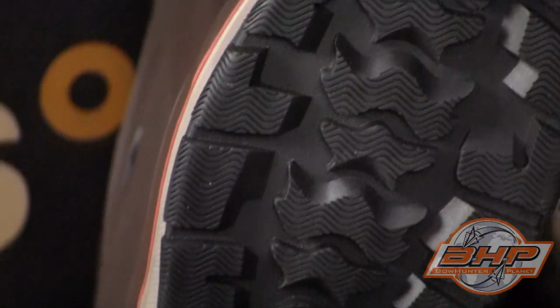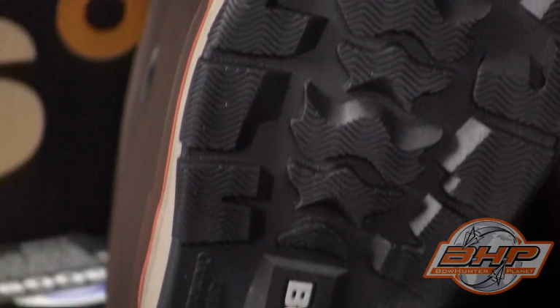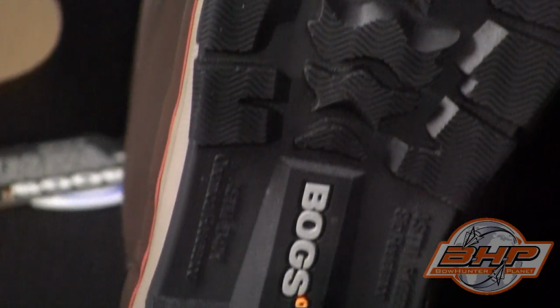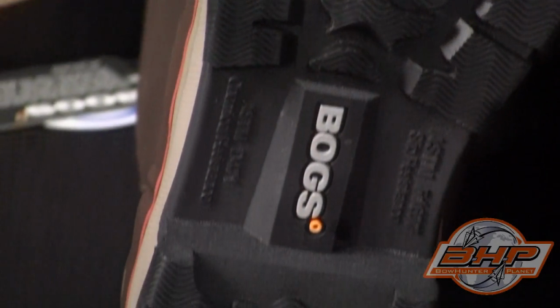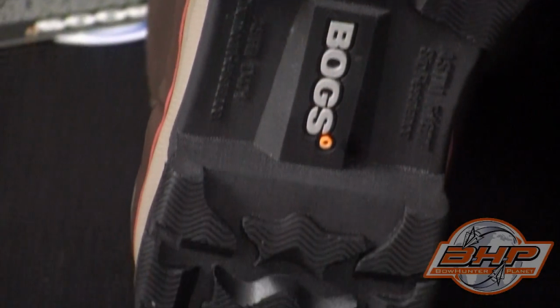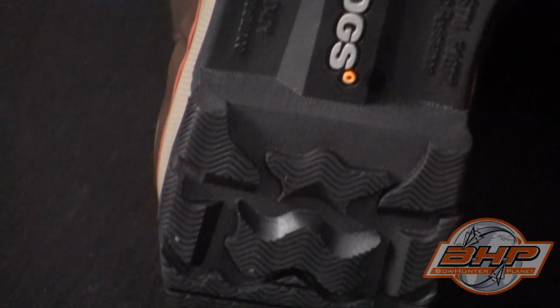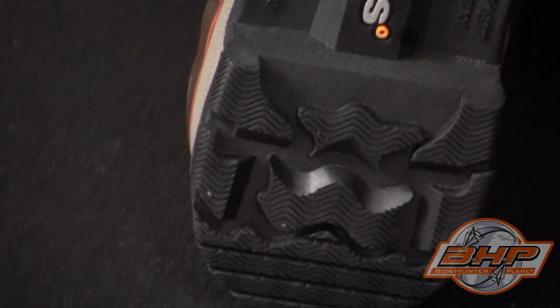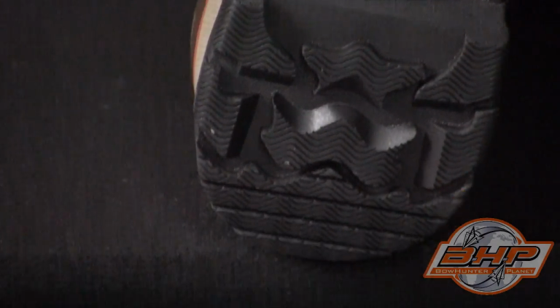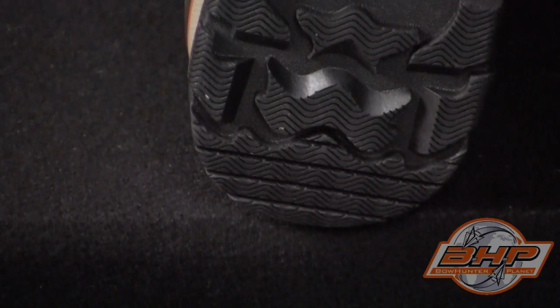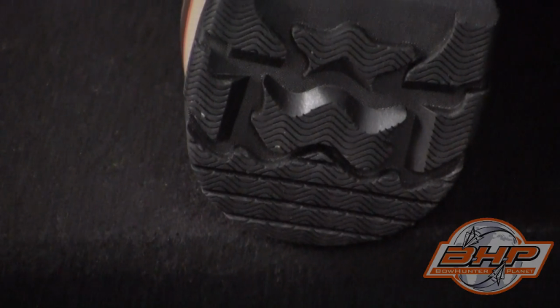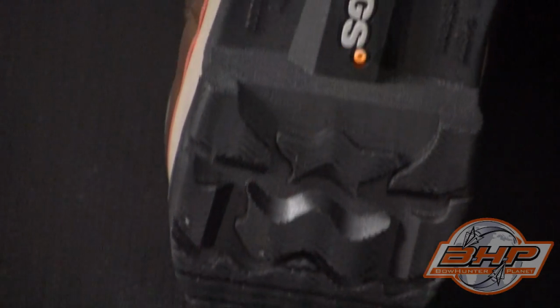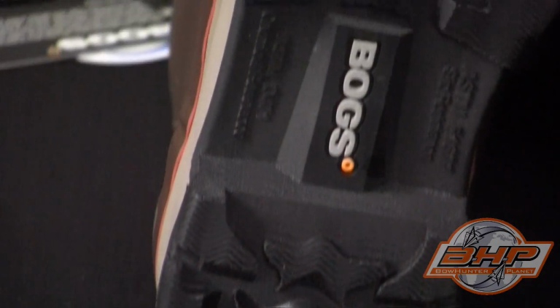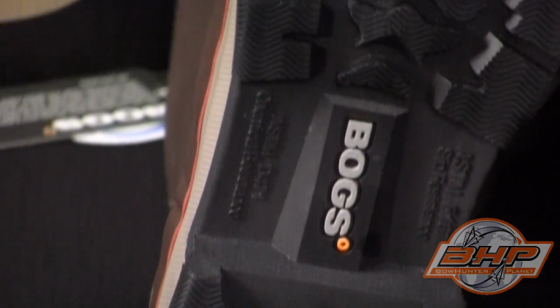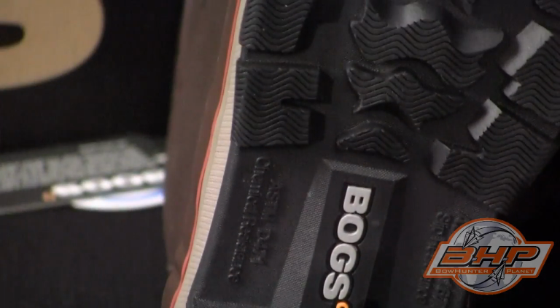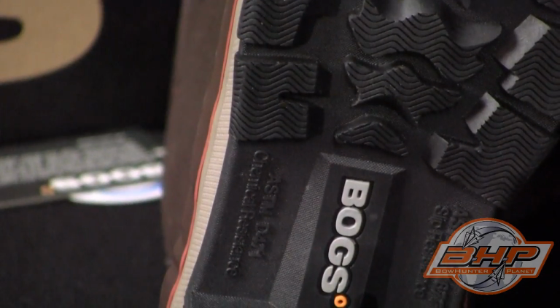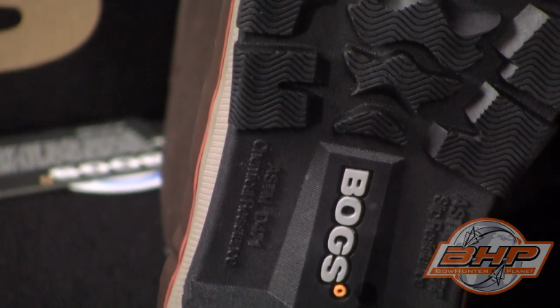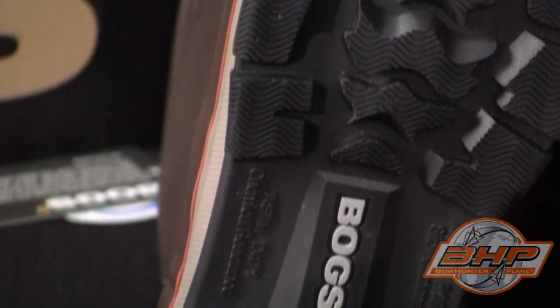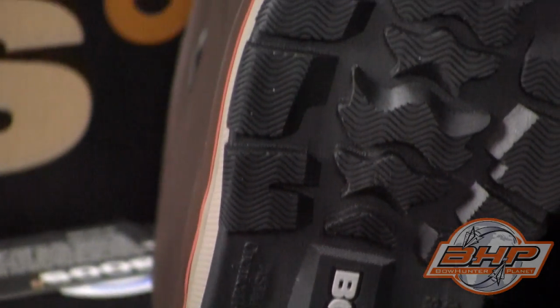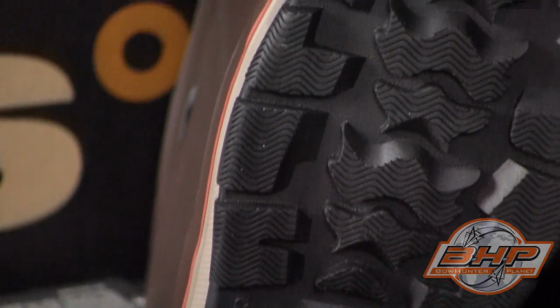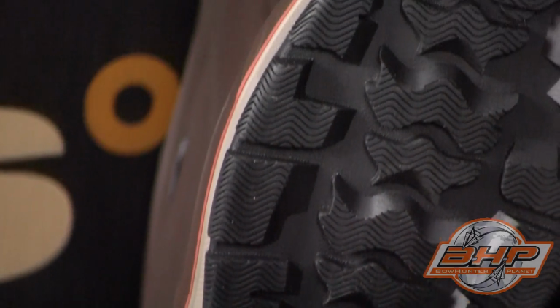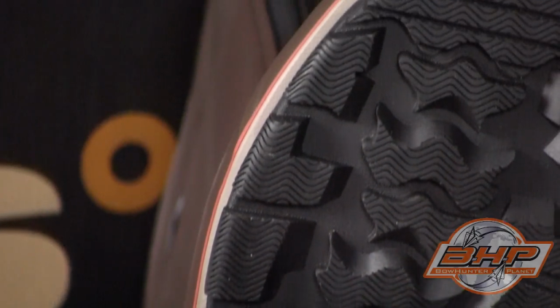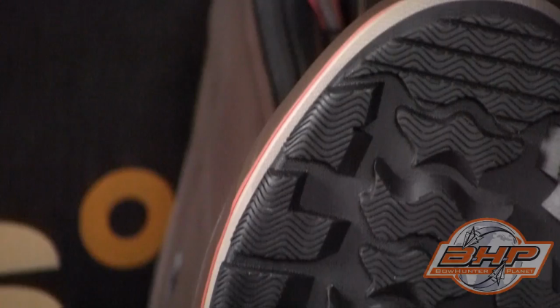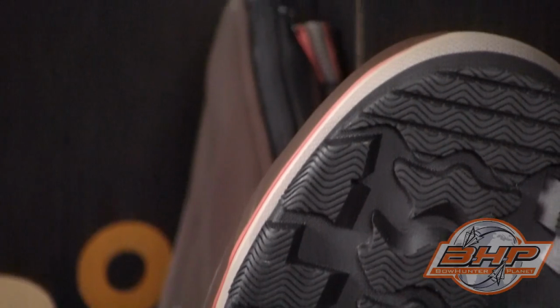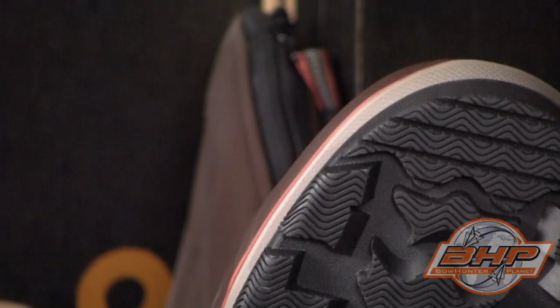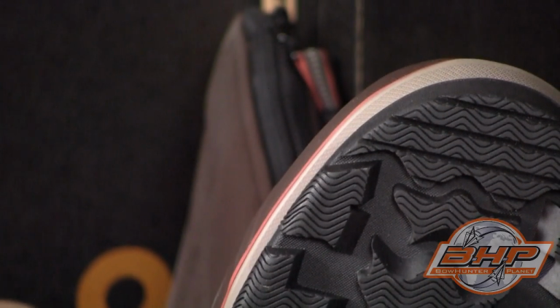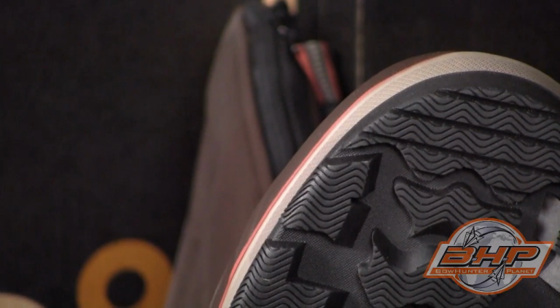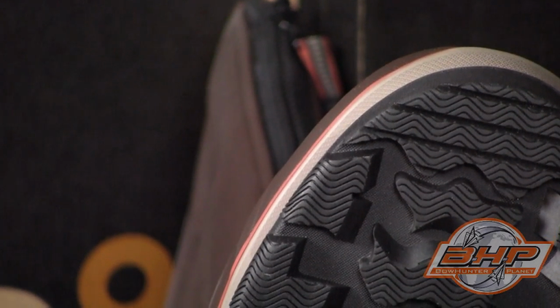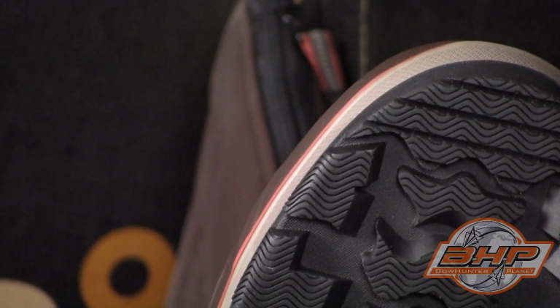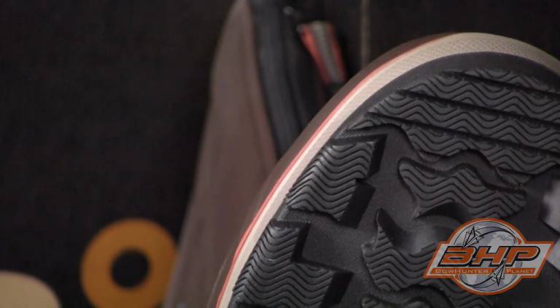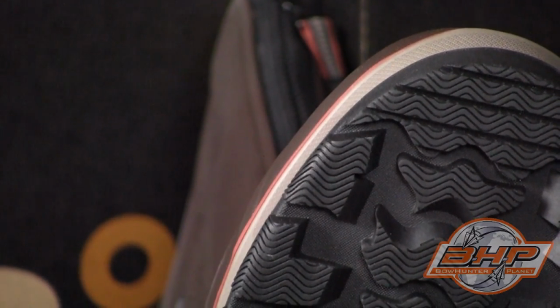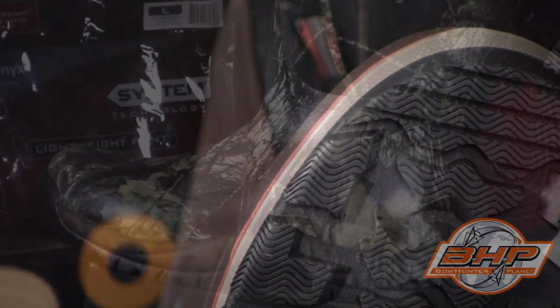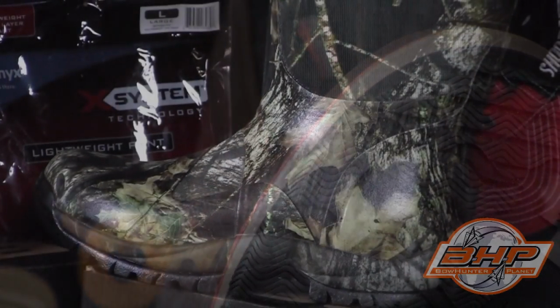Insulated with 4mm waterproof Neotec plus 2mm air mesh. New channel air technology to maximize airflow and wick away moisture. Bridge outsole for added comfort and self-cleaning slip-resistant outsole for optimal traction. Rugged, tough, and ready for any challenge you can throw at it.